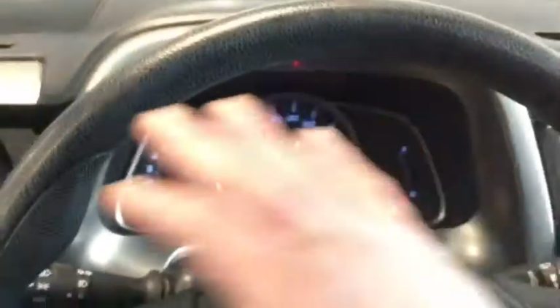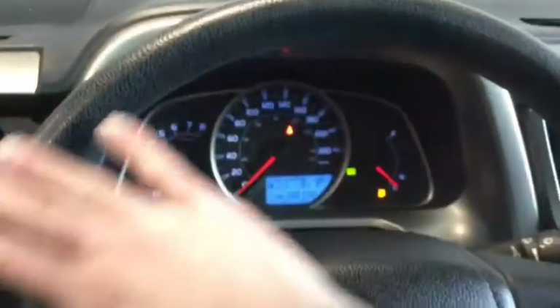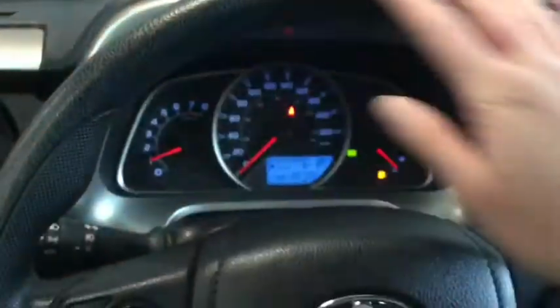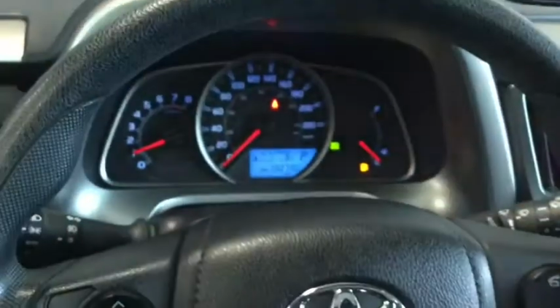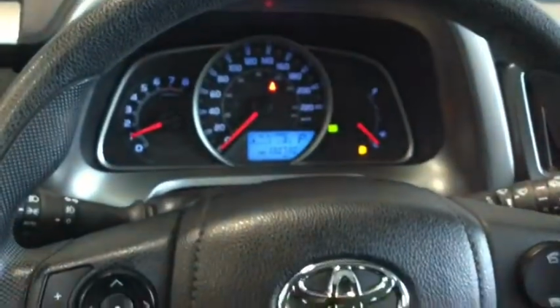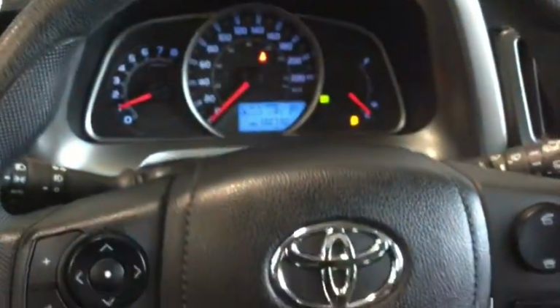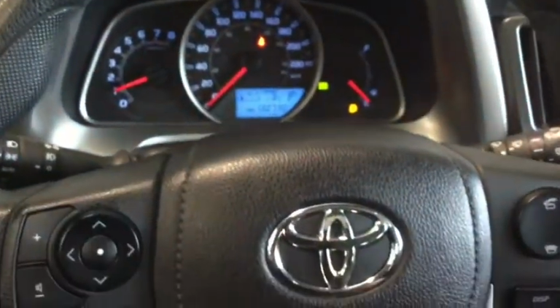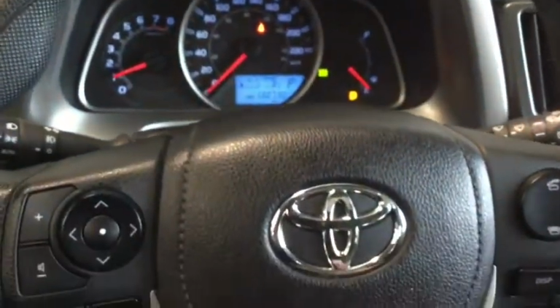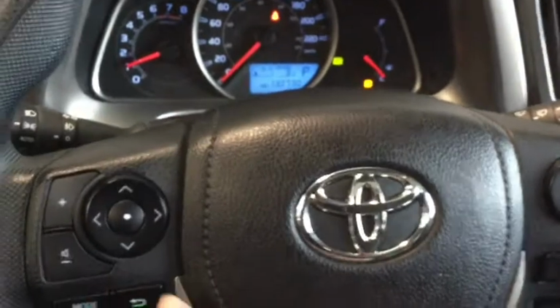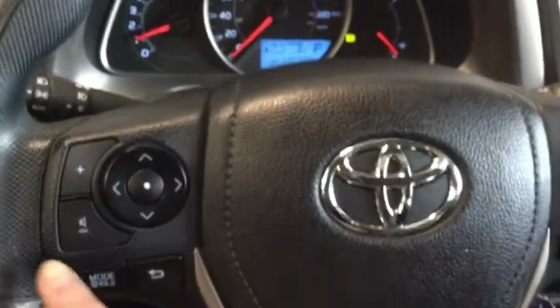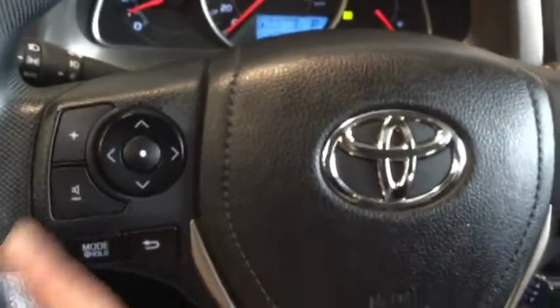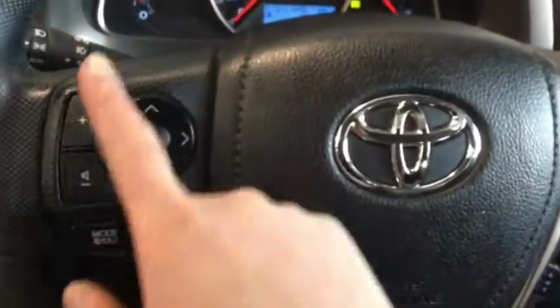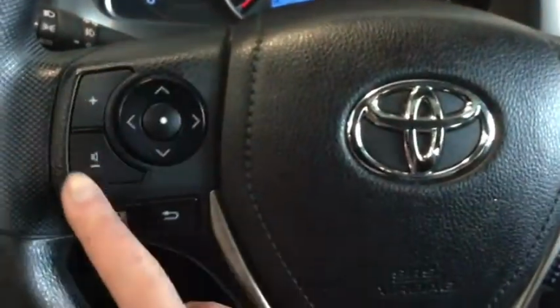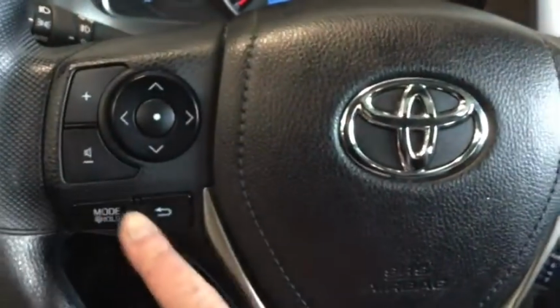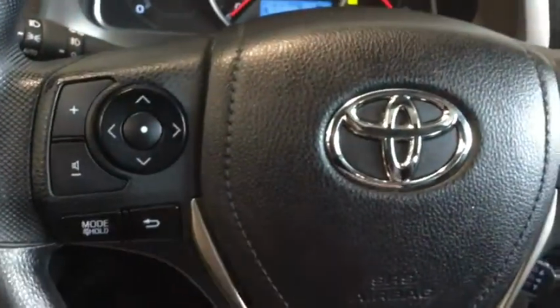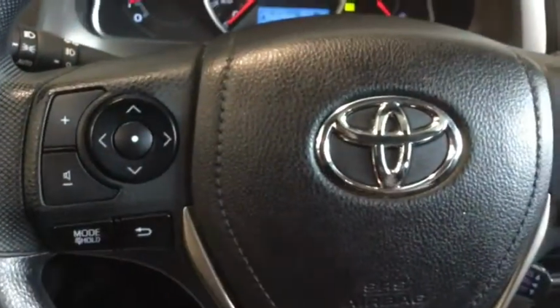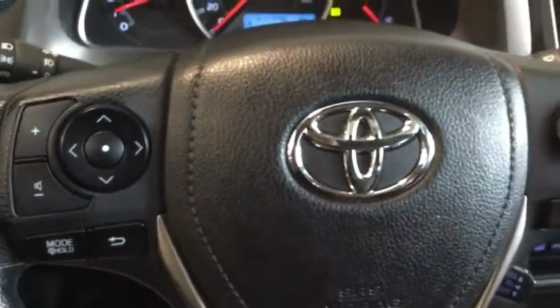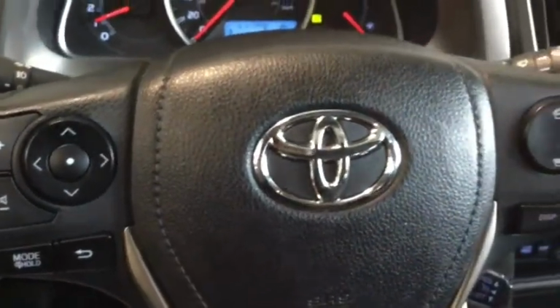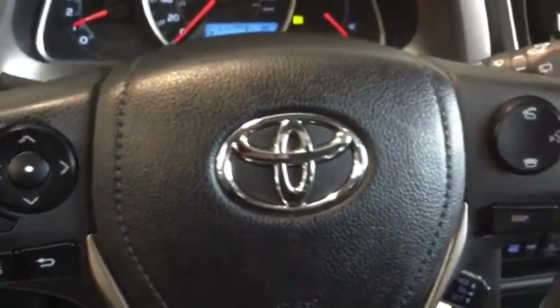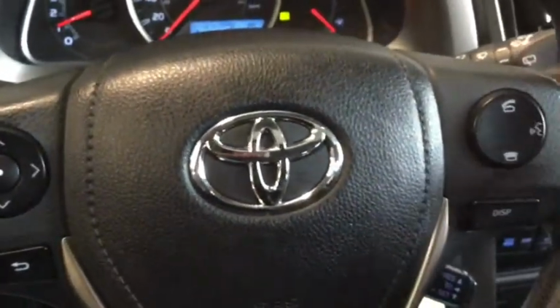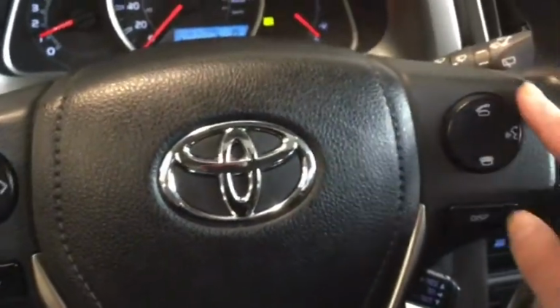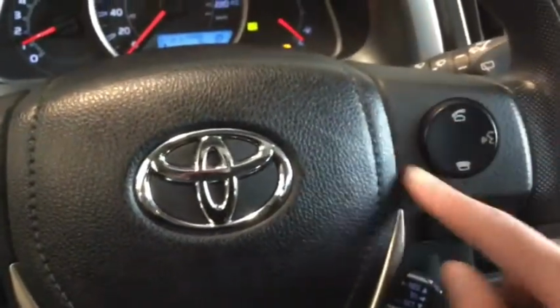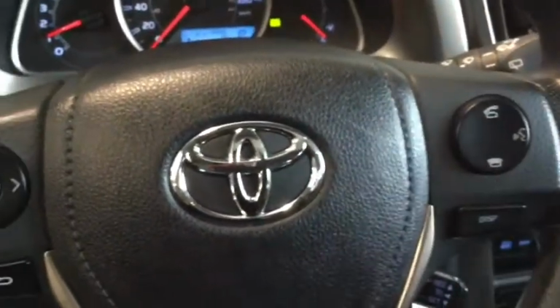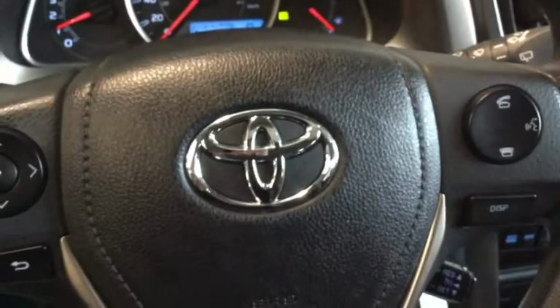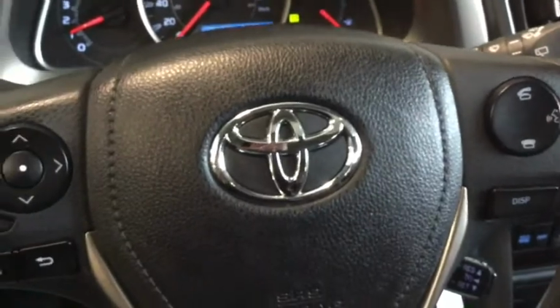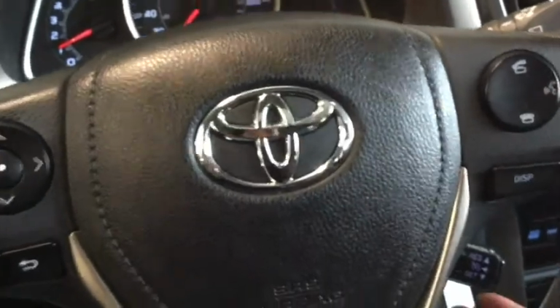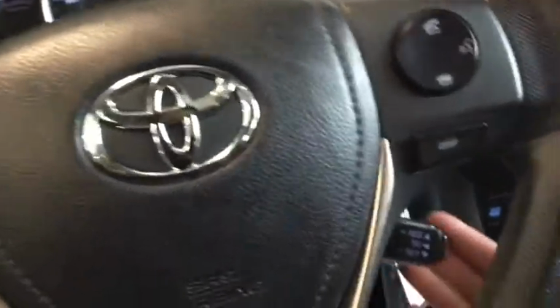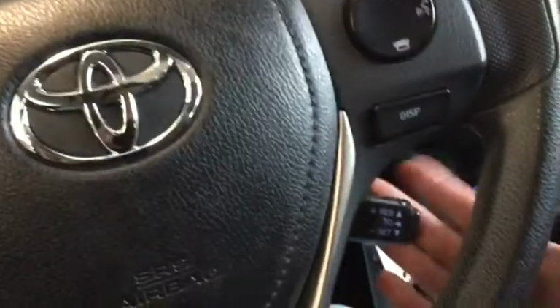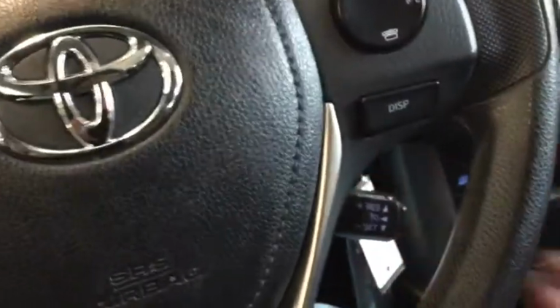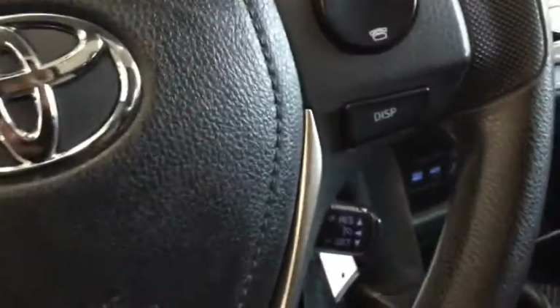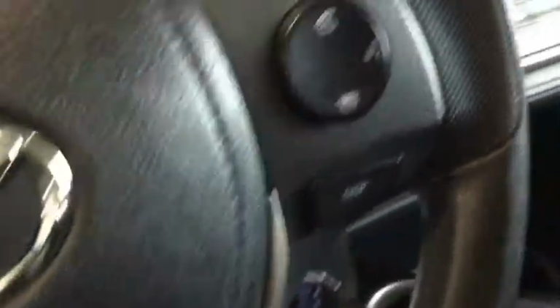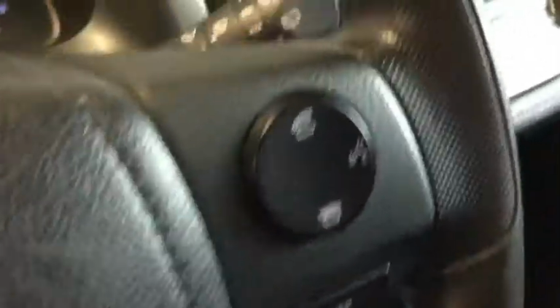You have your cool detailing on your steering wheel as well as all your steering wheel mounted controls. You have your hands-free calling as well as your cruise control below here.